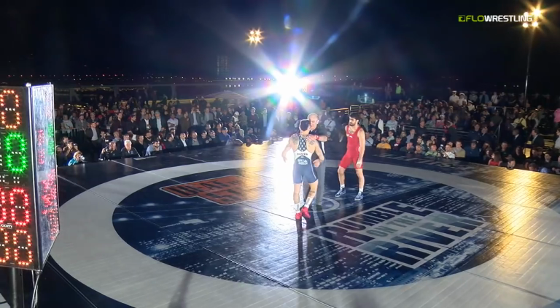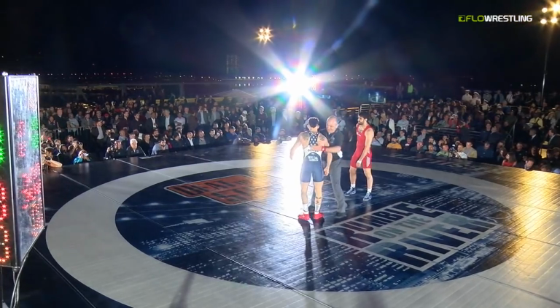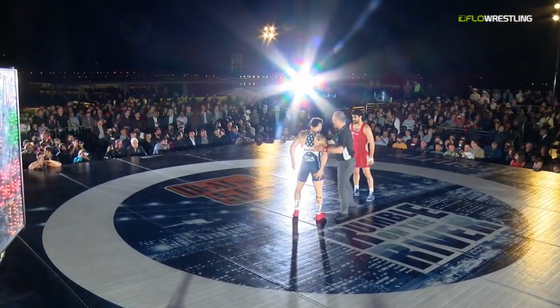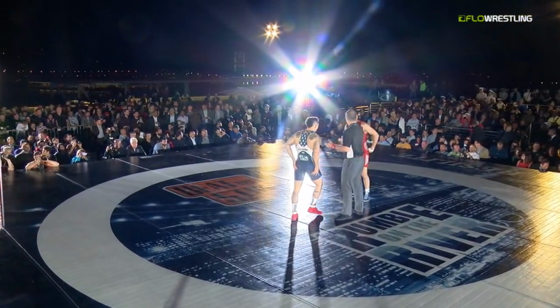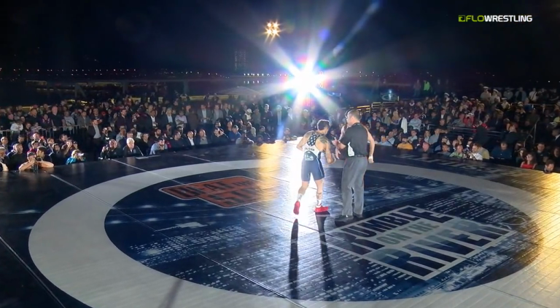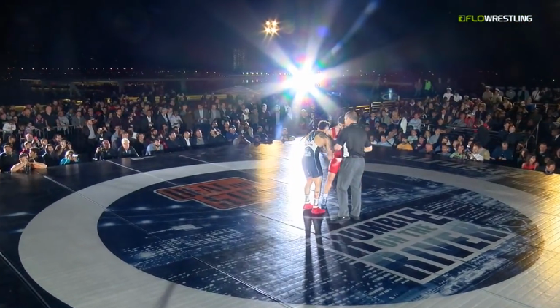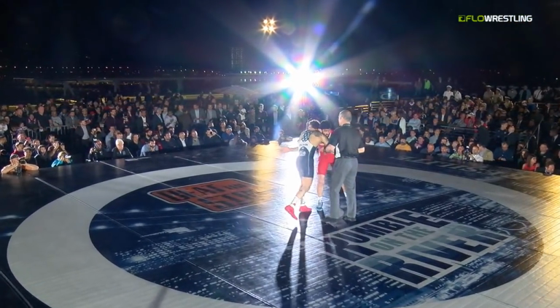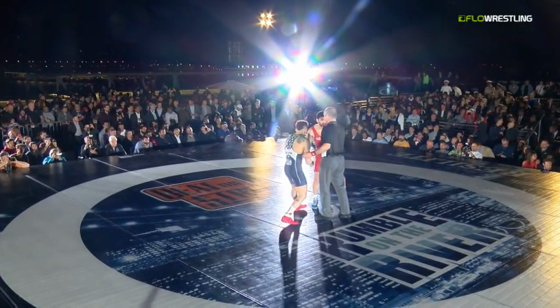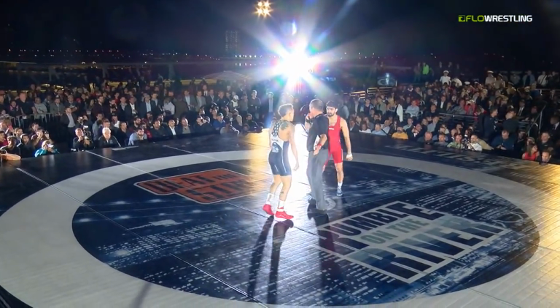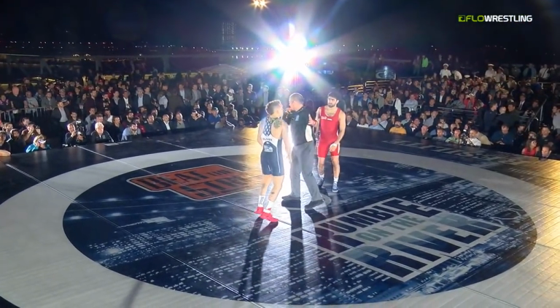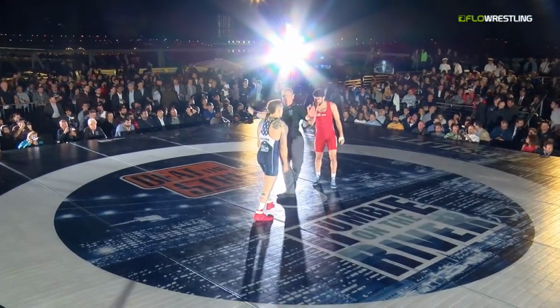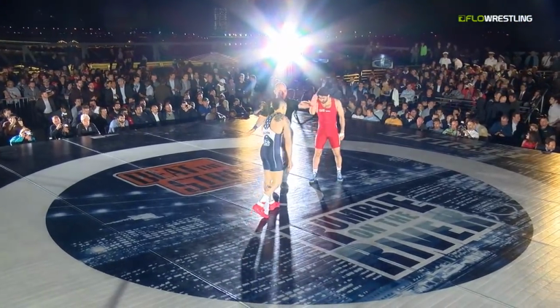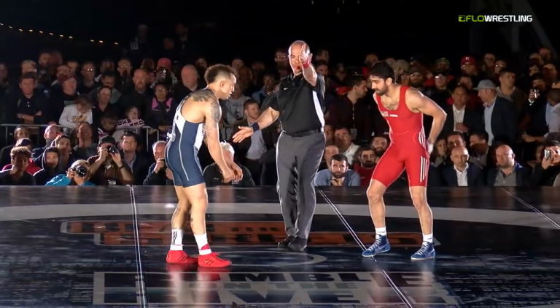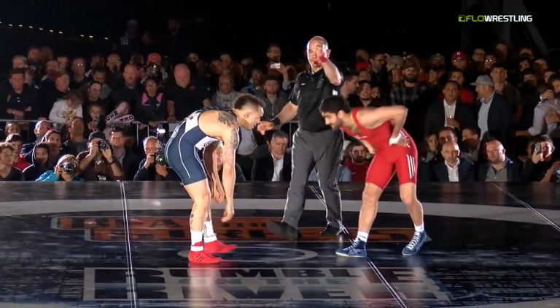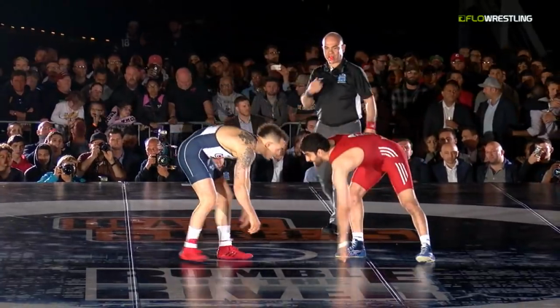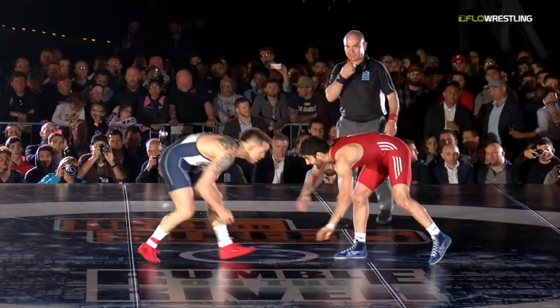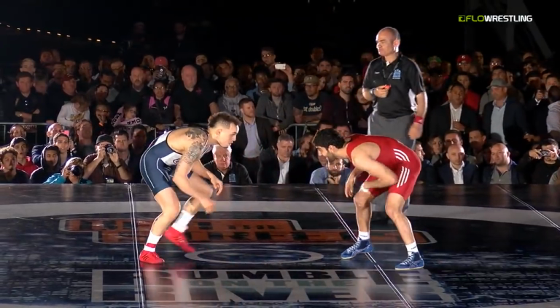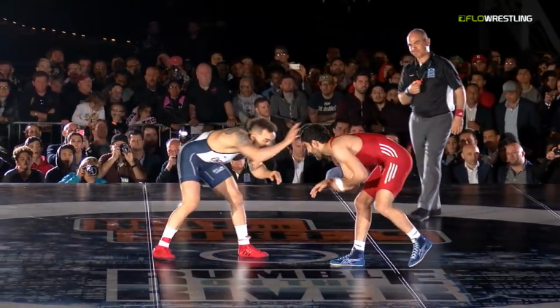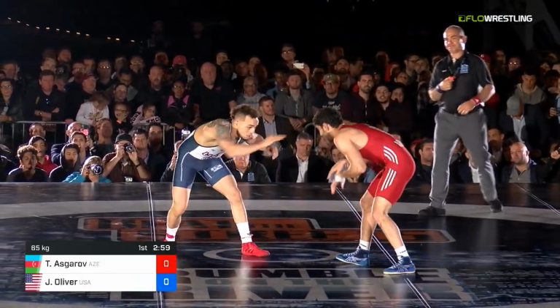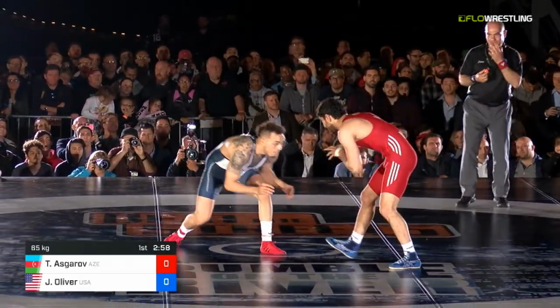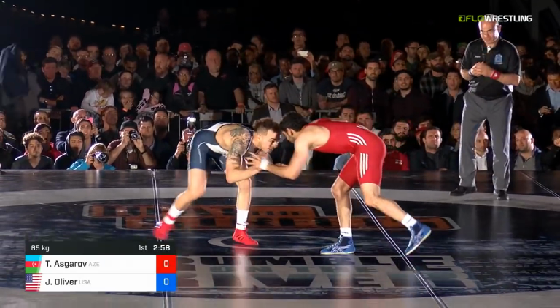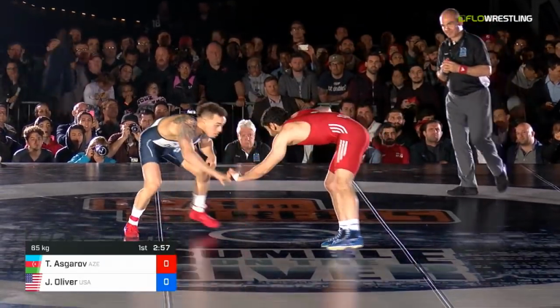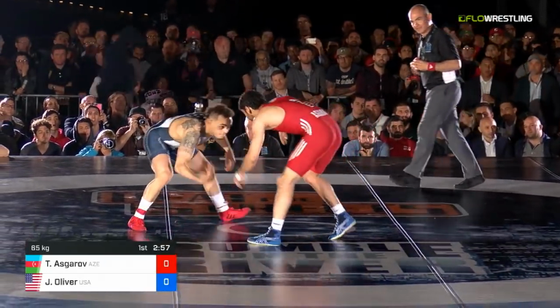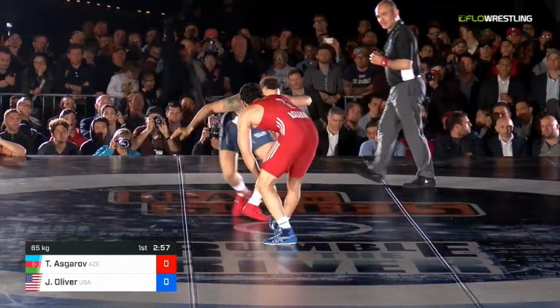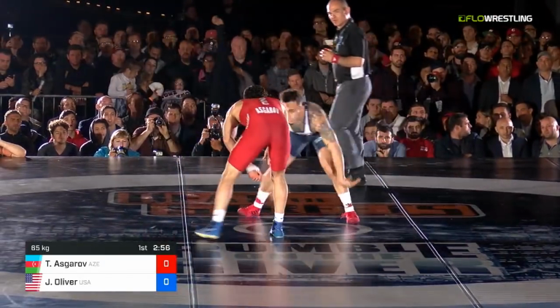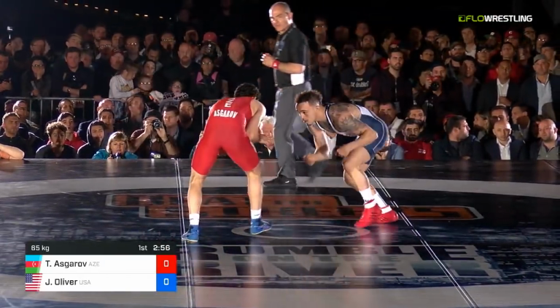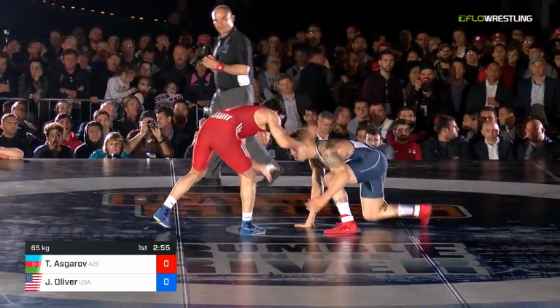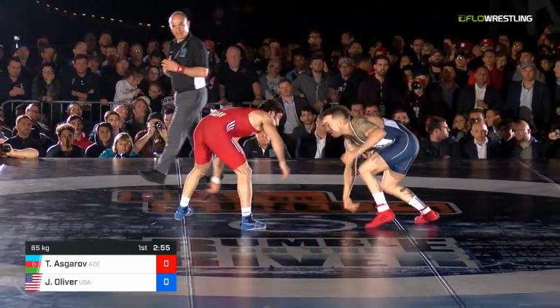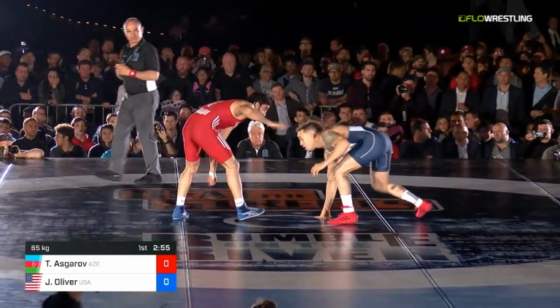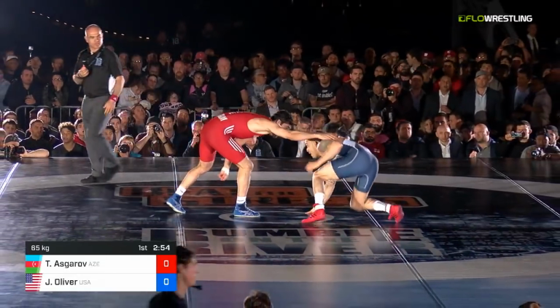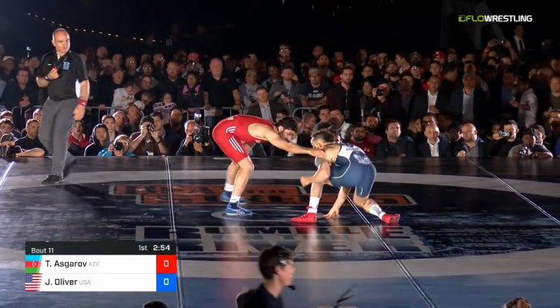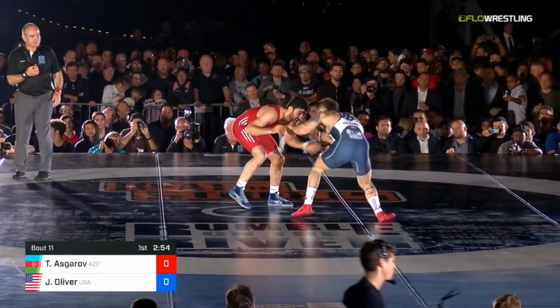And if anybody needs grip on his shoes, it's that guy. Jordan Oliver gets low and pushes off that back foot as well as anybody. We are underway — Oliver in the blue, Asgharov in the red.